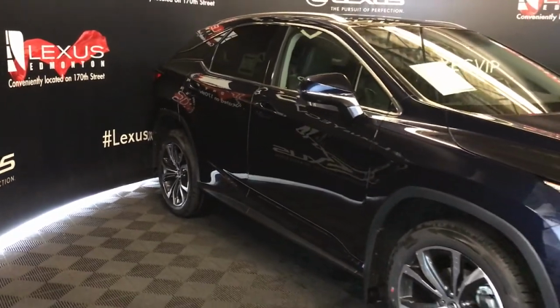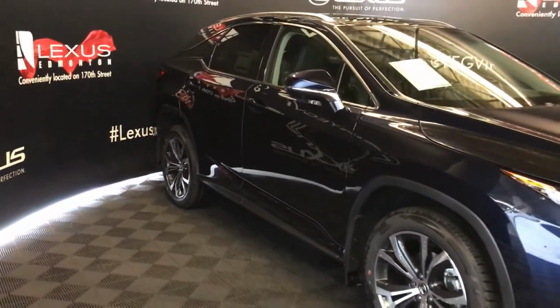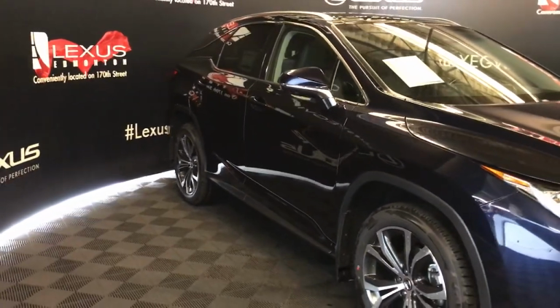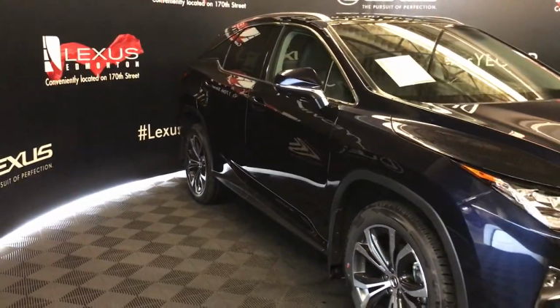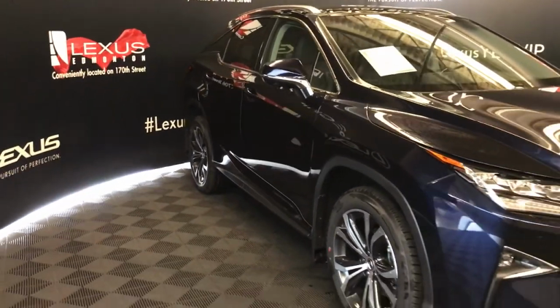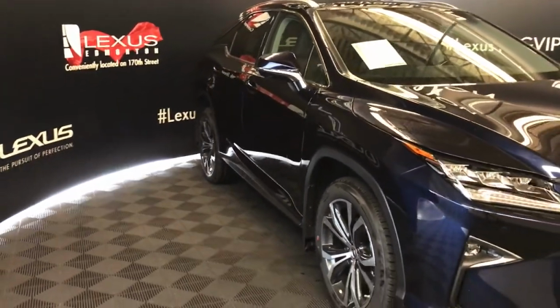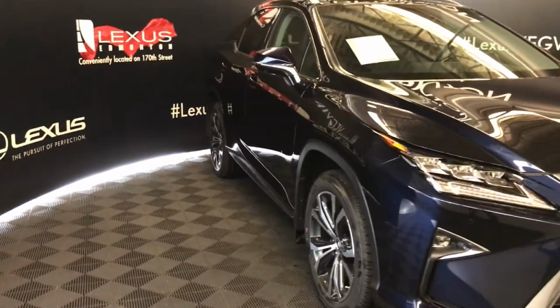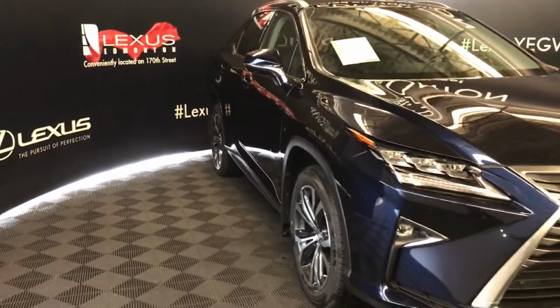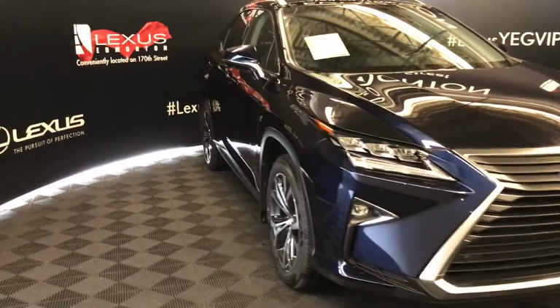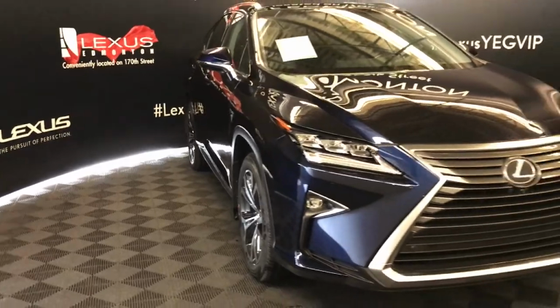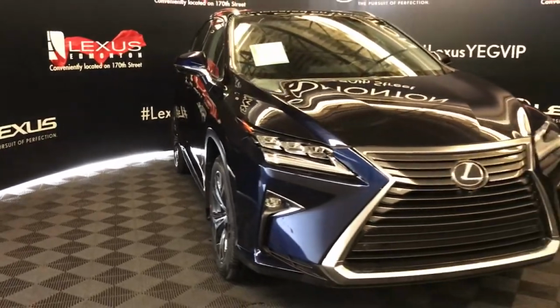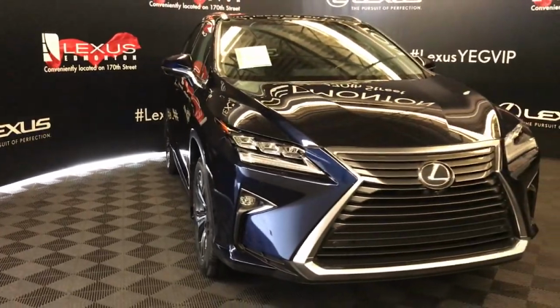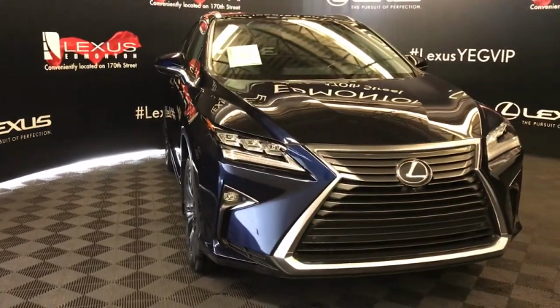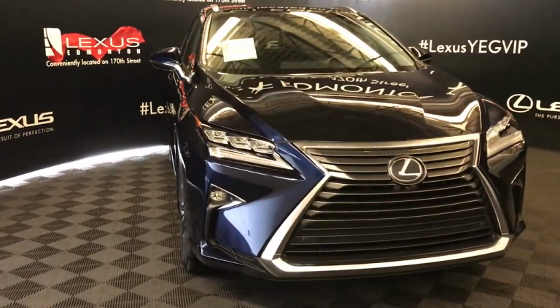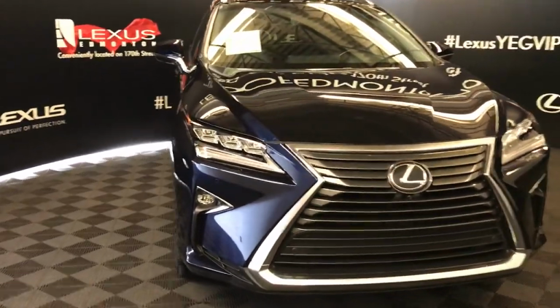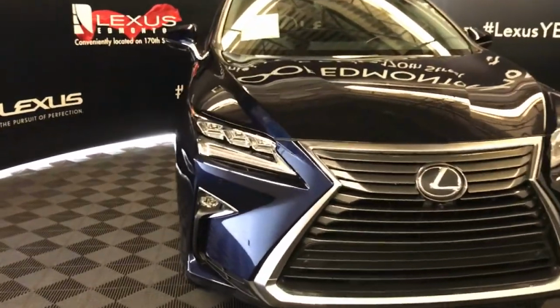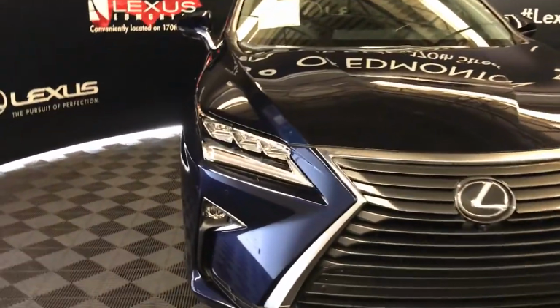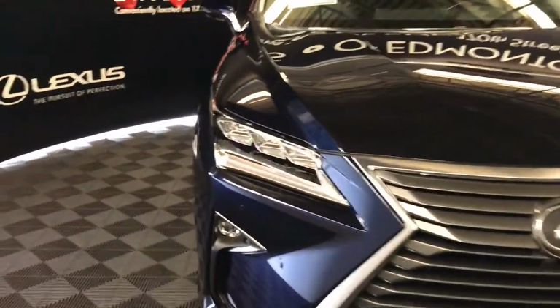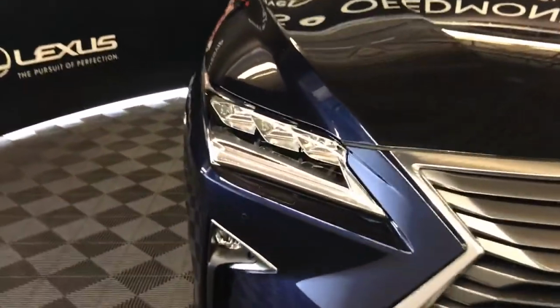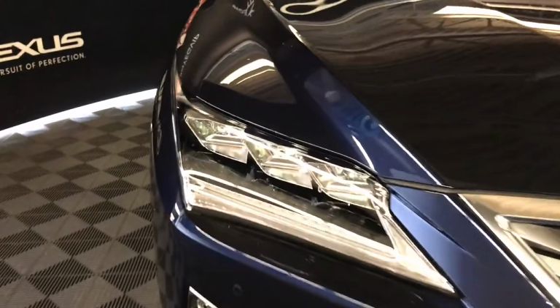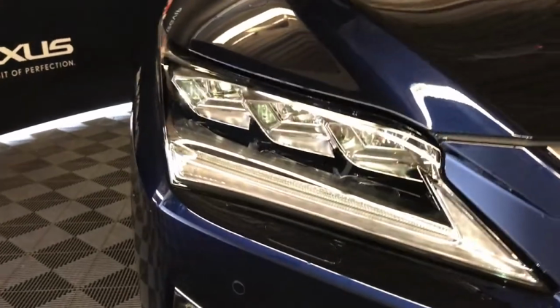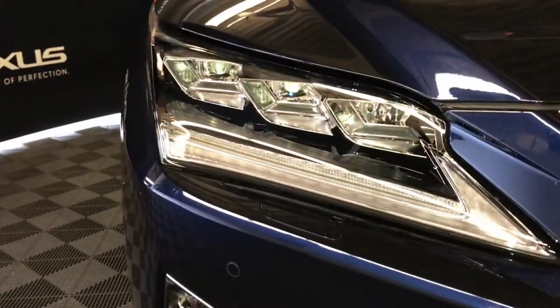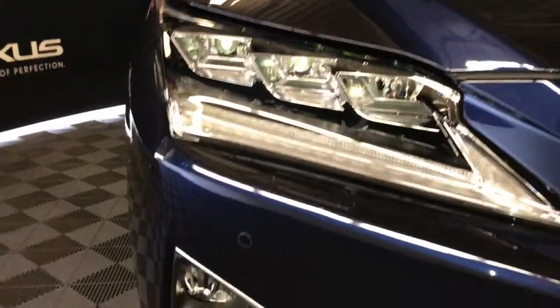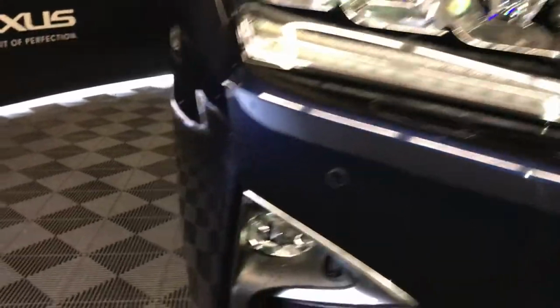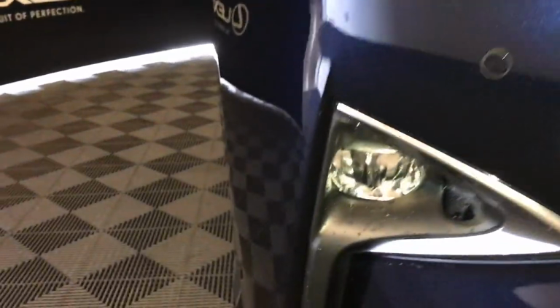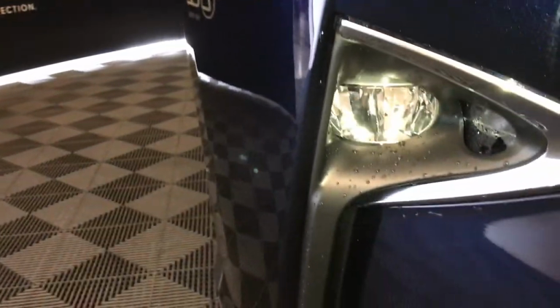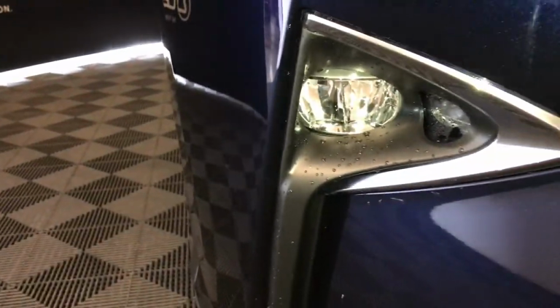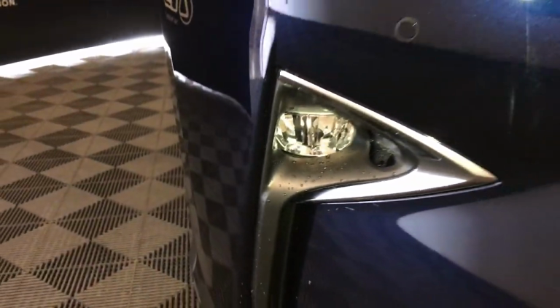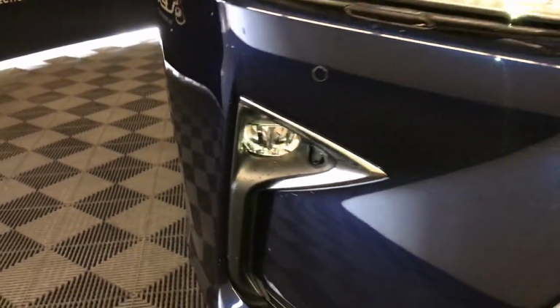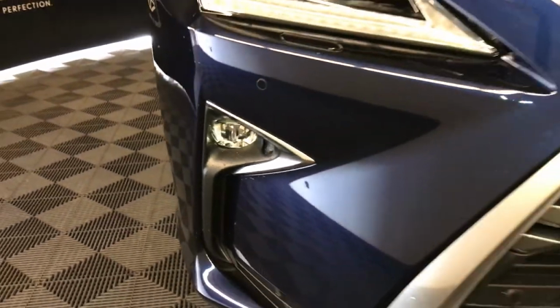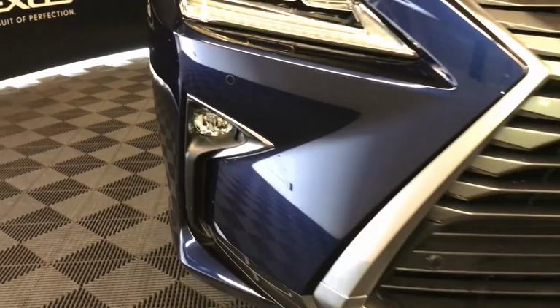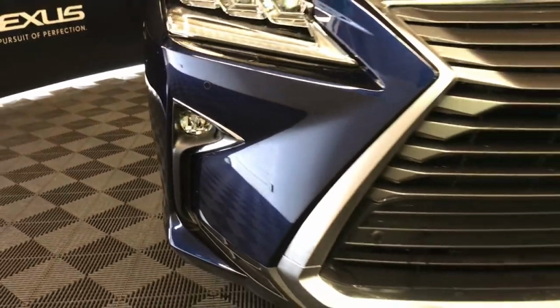Rain-sensing wipers. Automatic high-beam feature. Auto-leveling headlamp system. Premium LED headlamps with headlamp washers. LED daytime running strip lights. Fog lights and cornering lamps. Clearance sensors. And so much more.